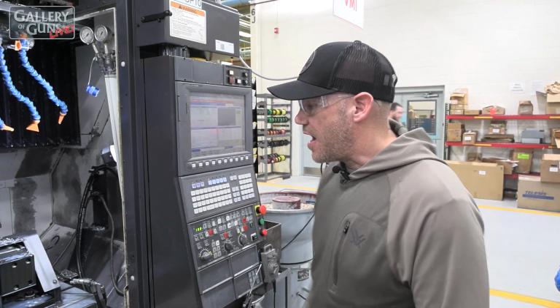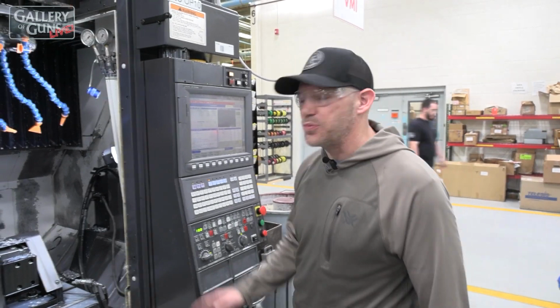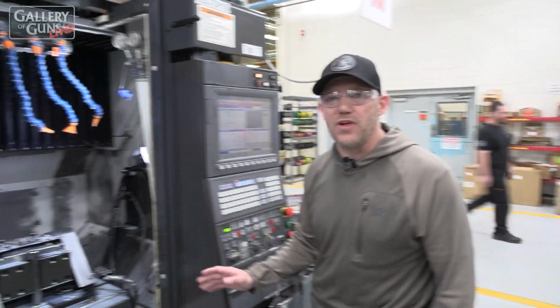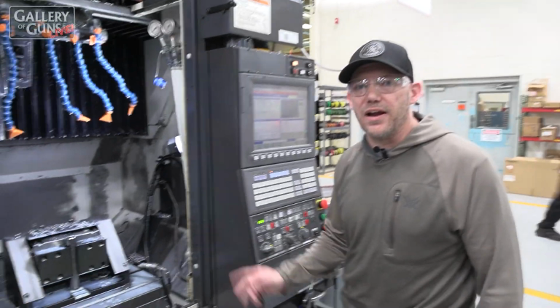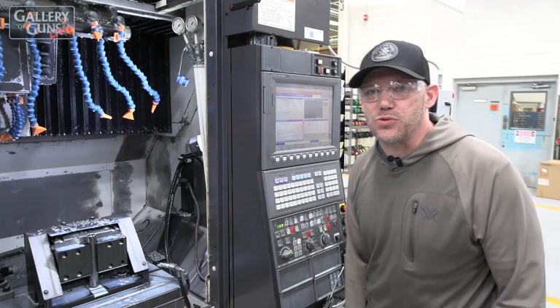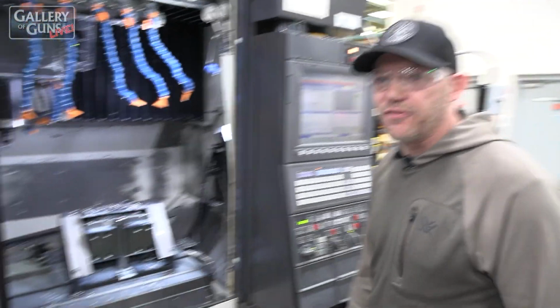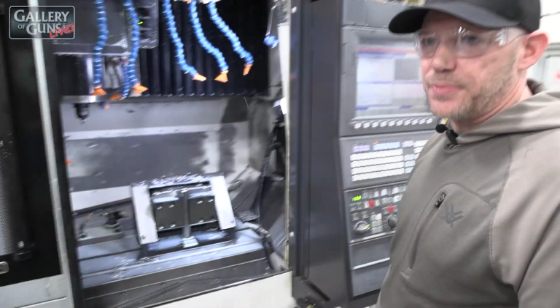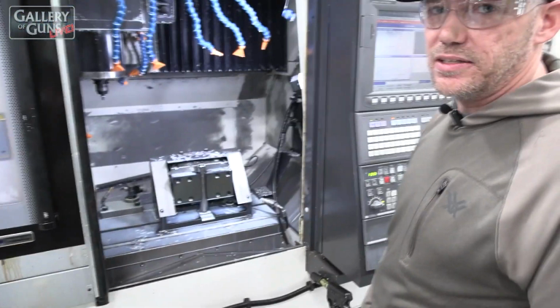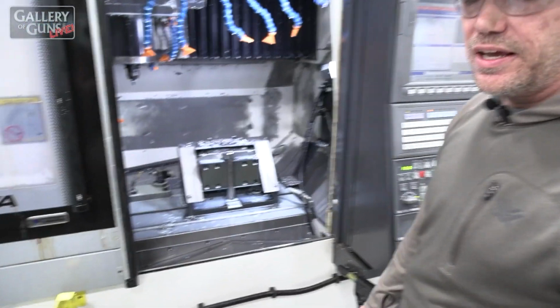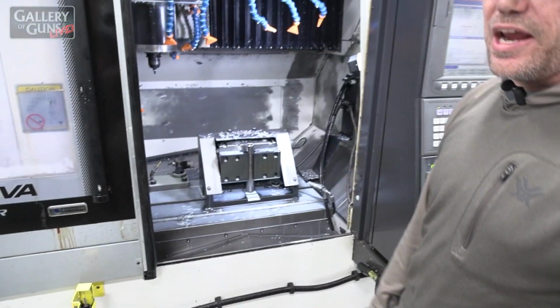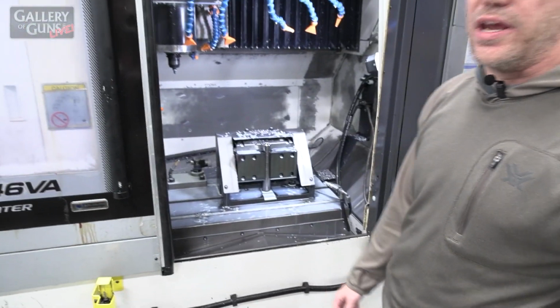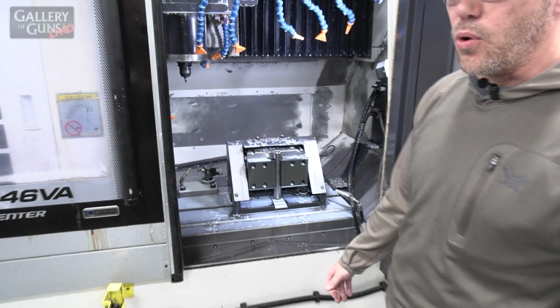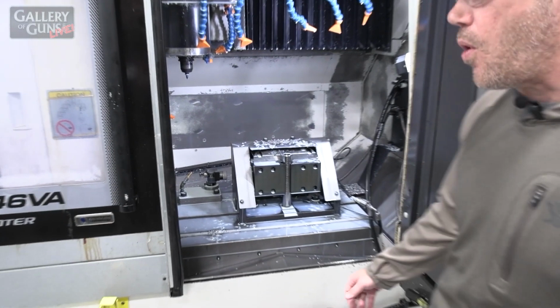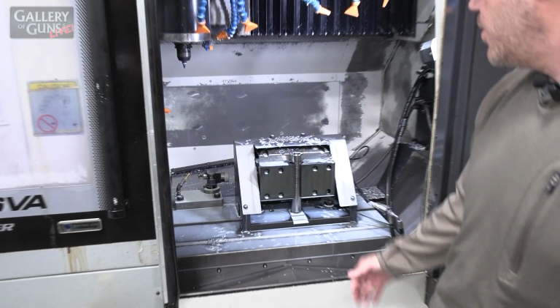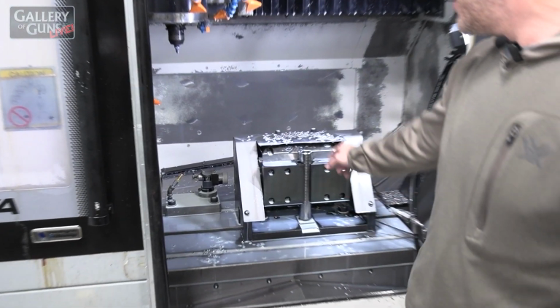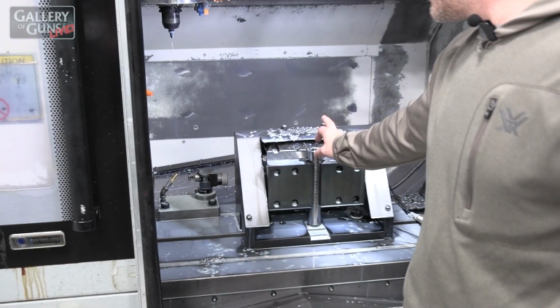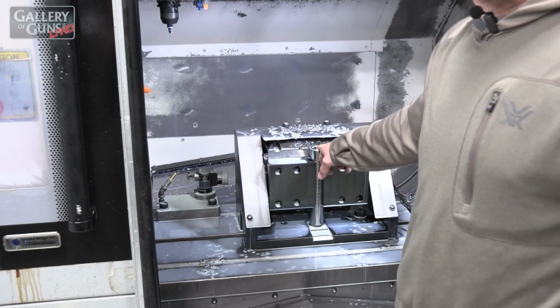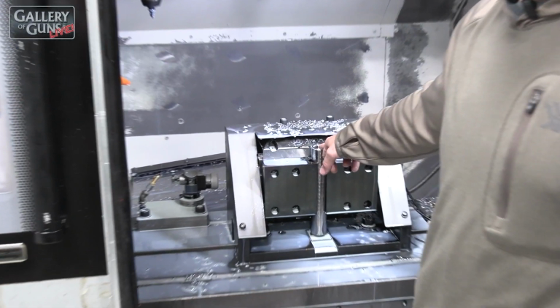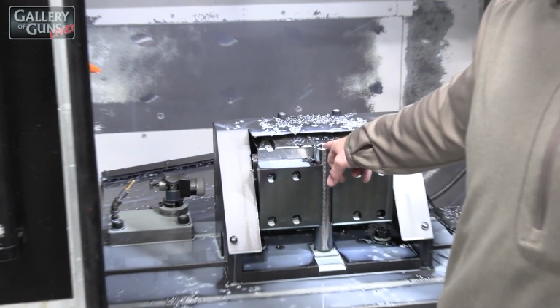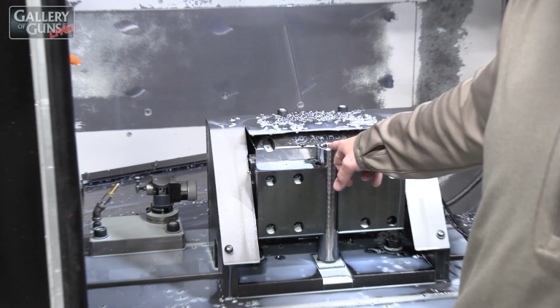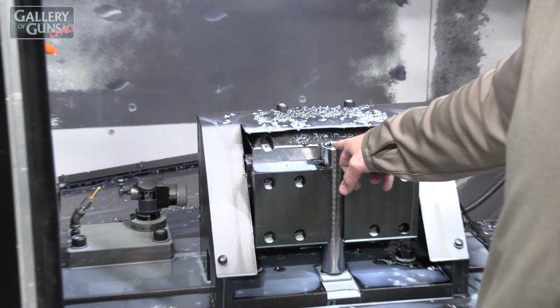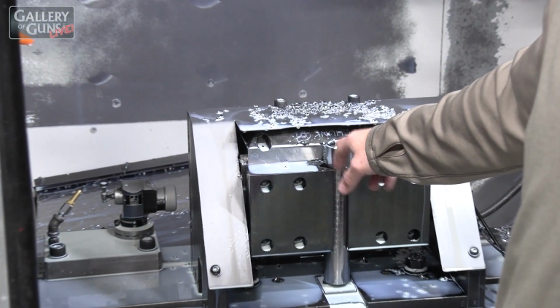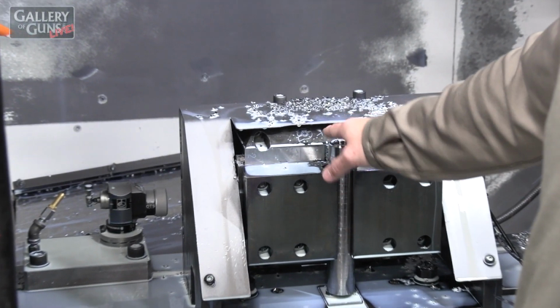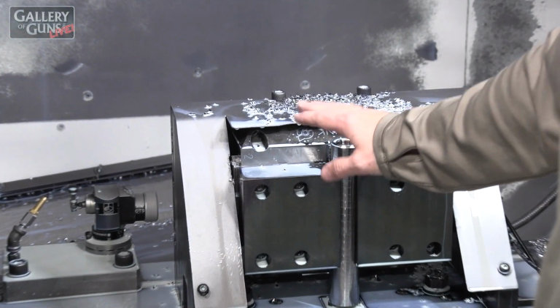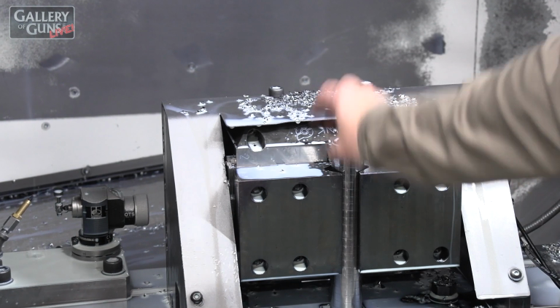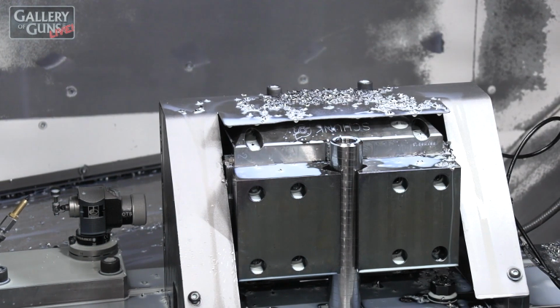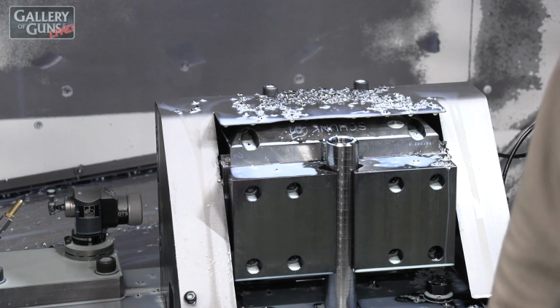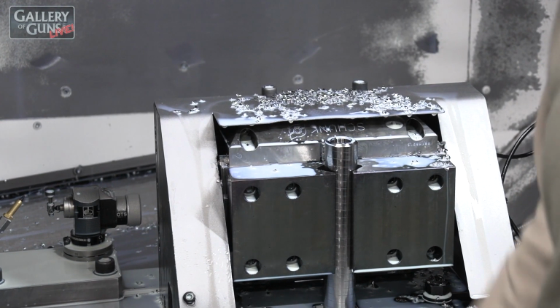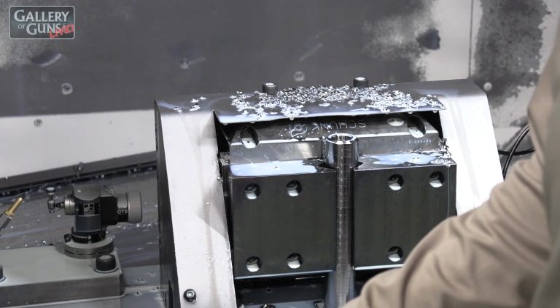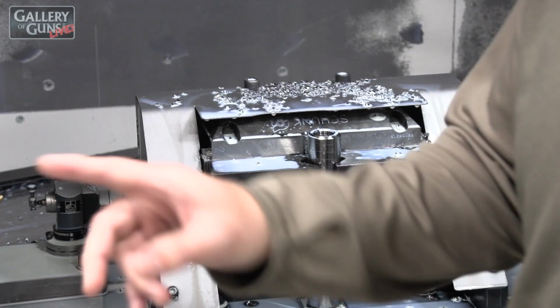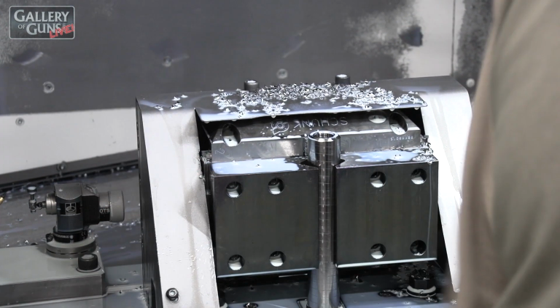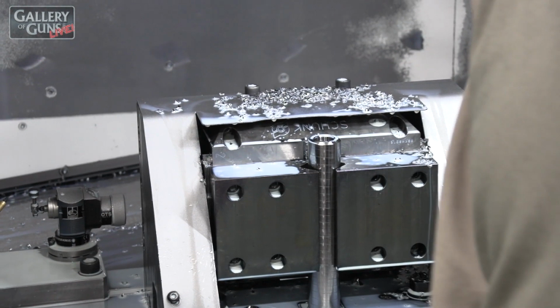This machine right here is receivers OP10. Here we bore the hole for the bolt body to fit into, and we do a quick square up to prep it for the next operation.